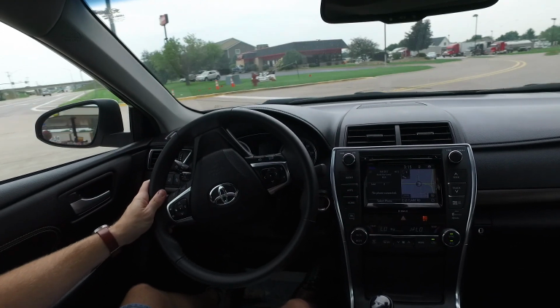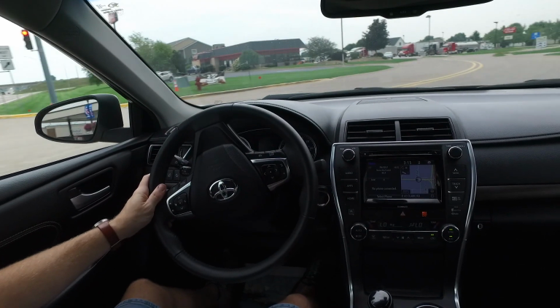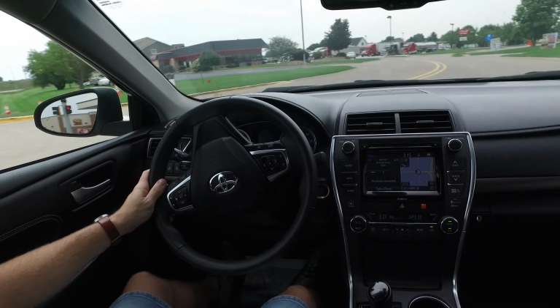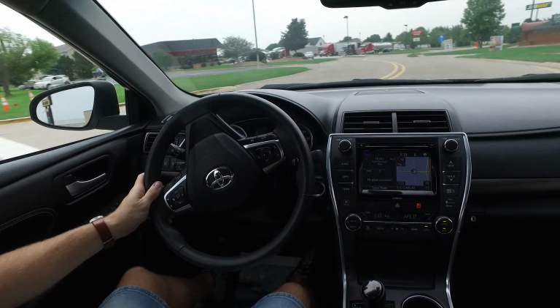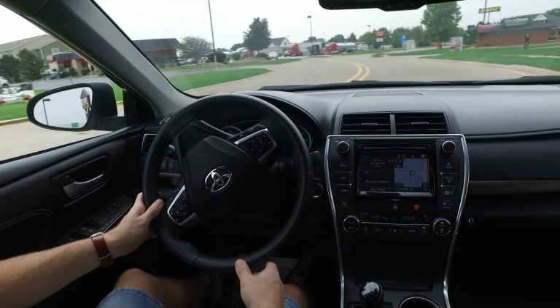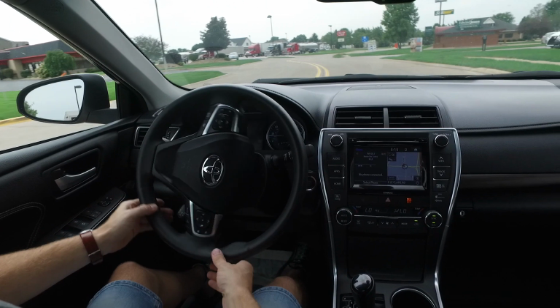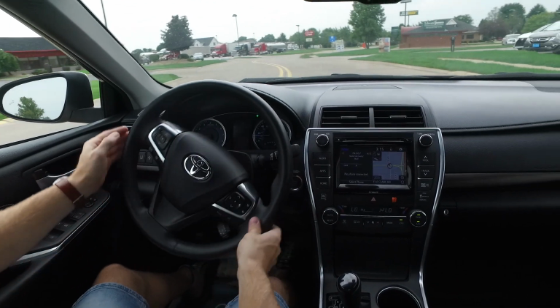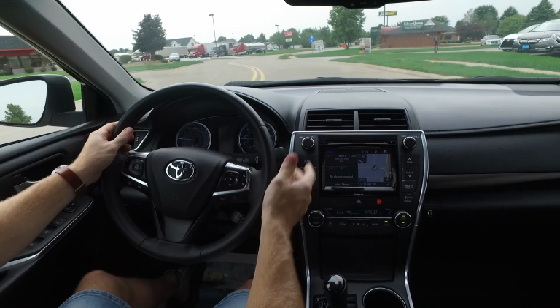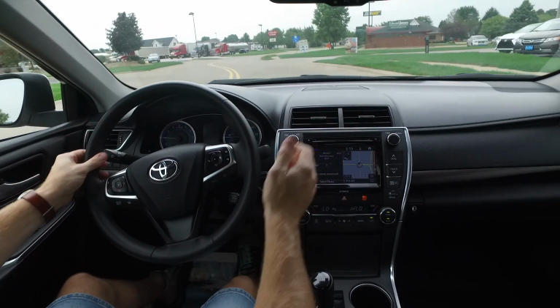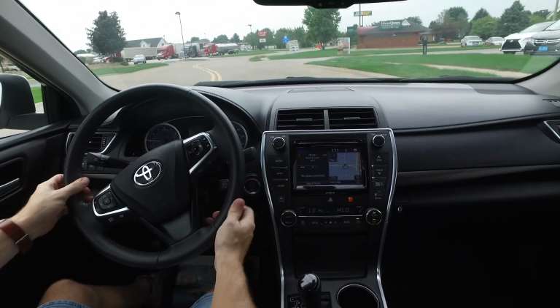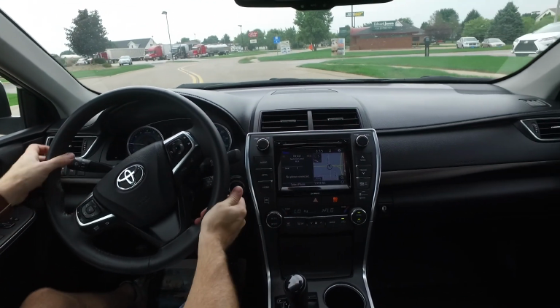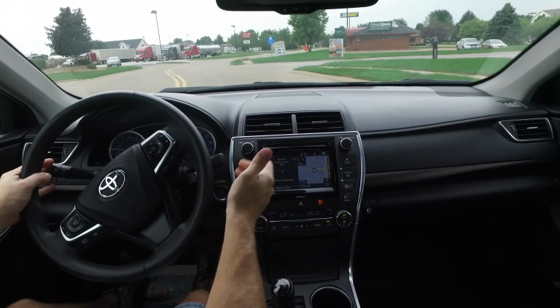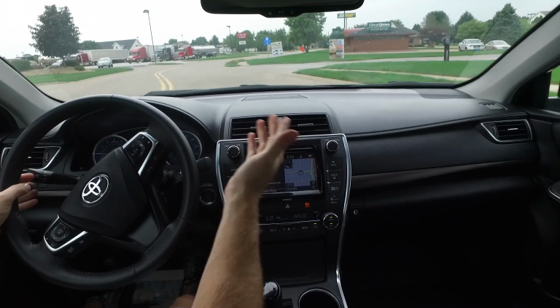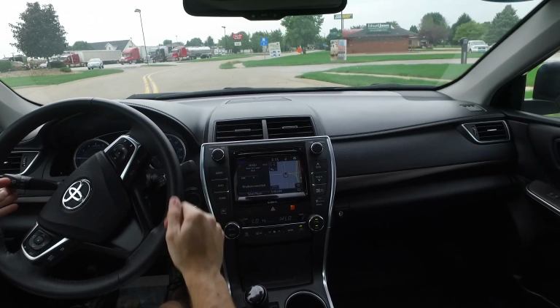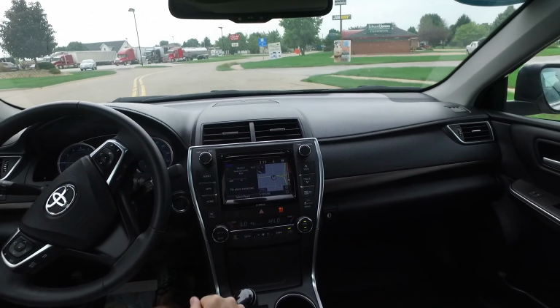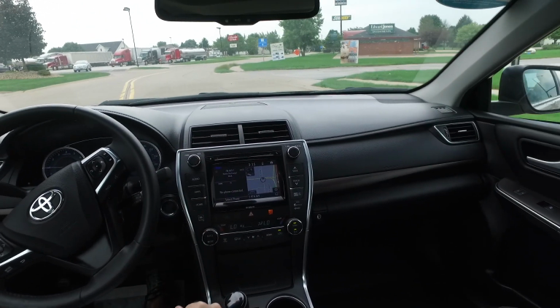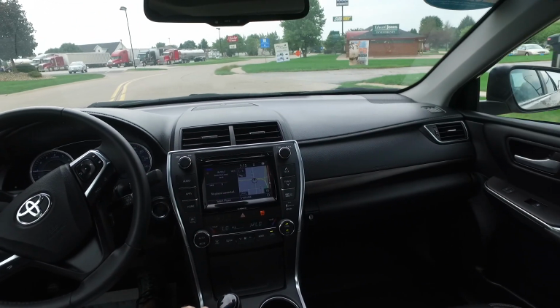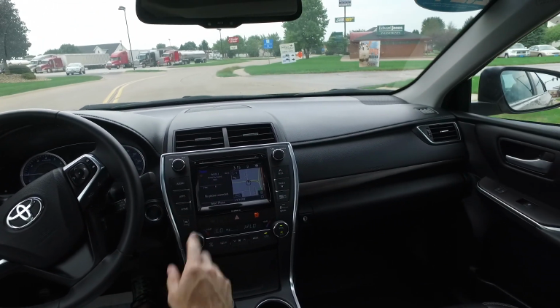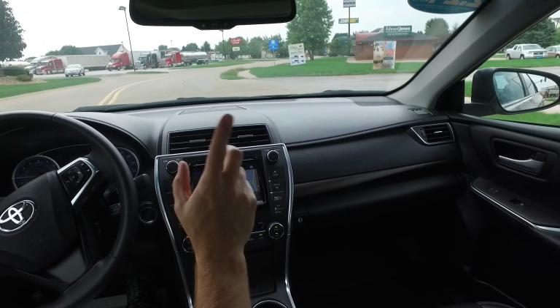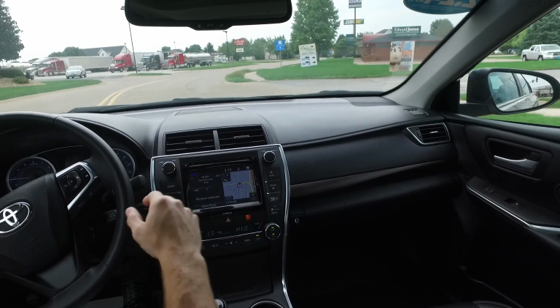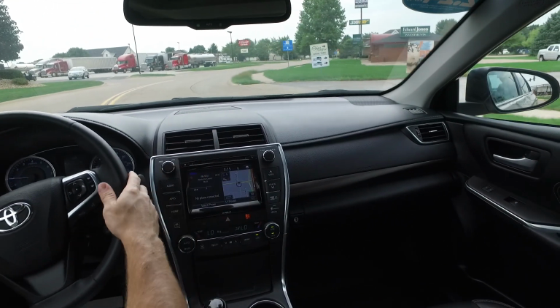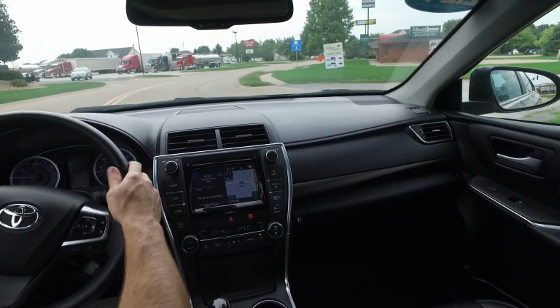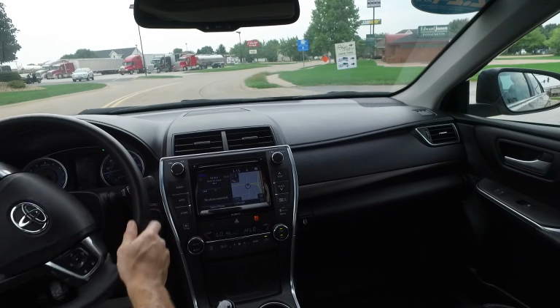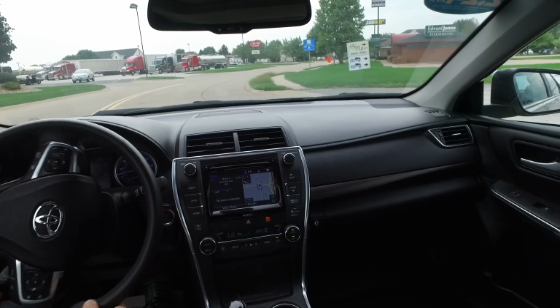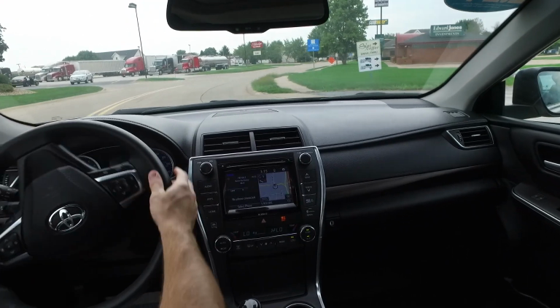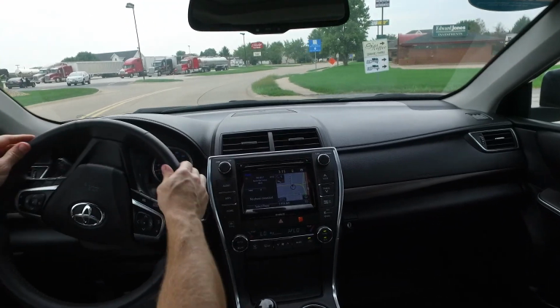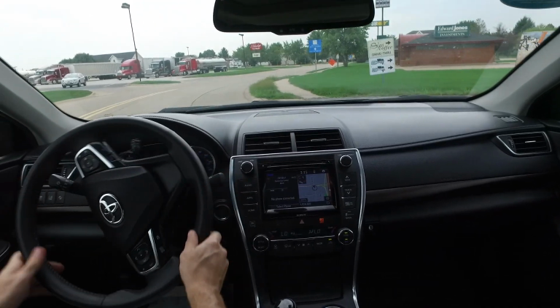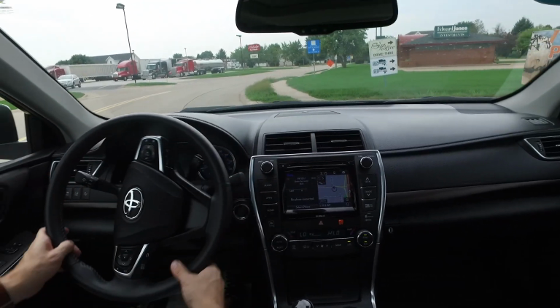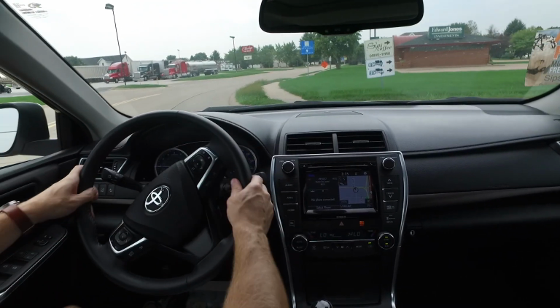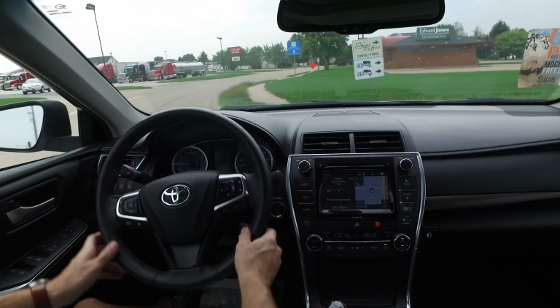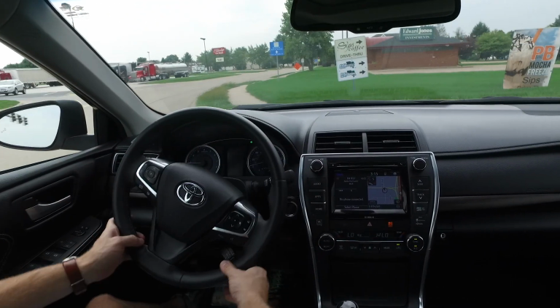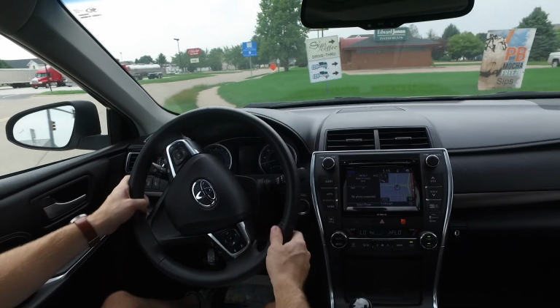A fantastic Camry here — ultra low miles and loaded up with the V6. This one won't be around long, so be sure to hurry in and see Scott about this one real soon.